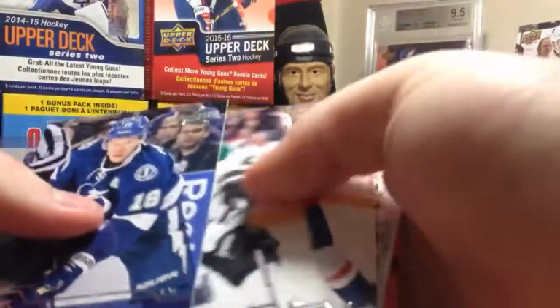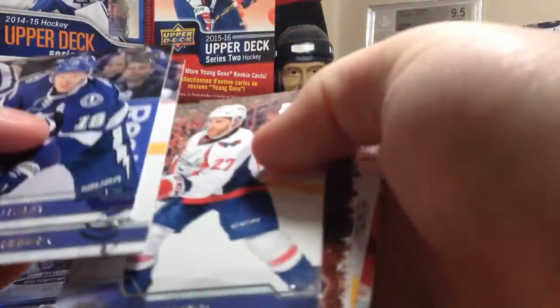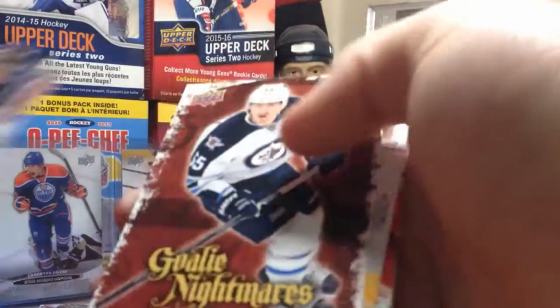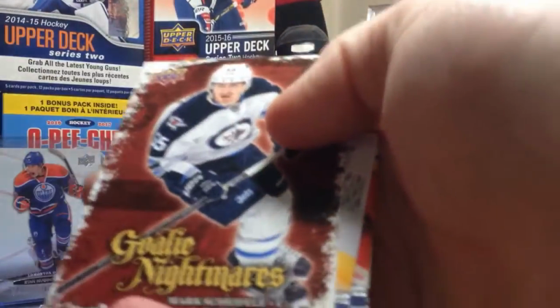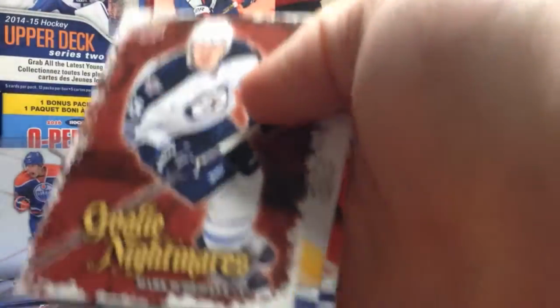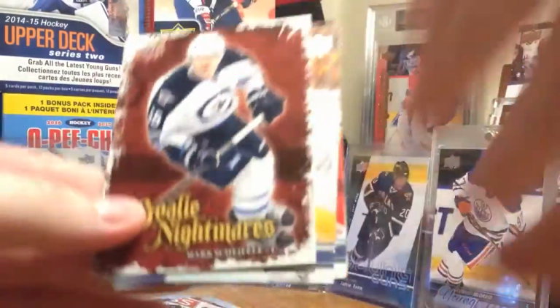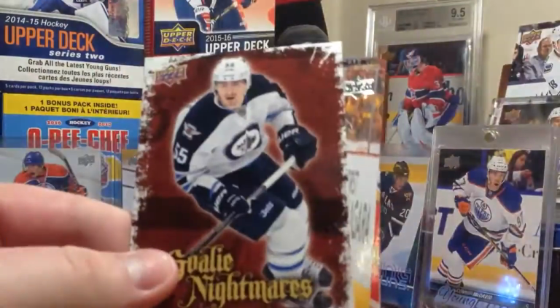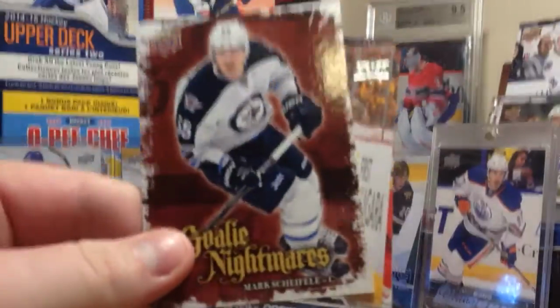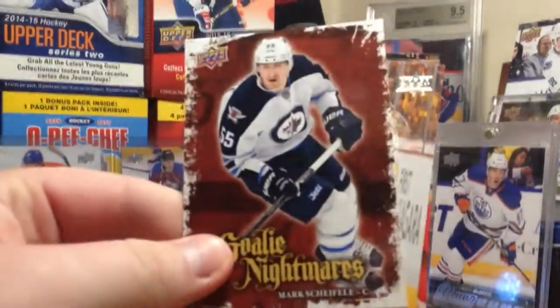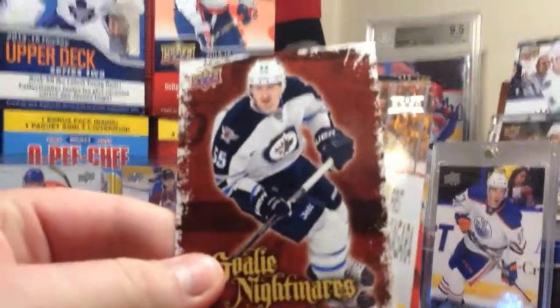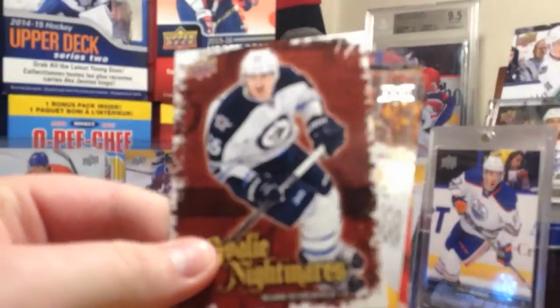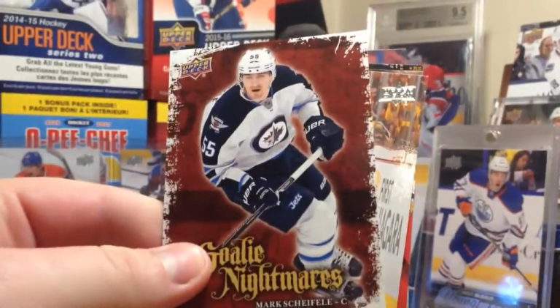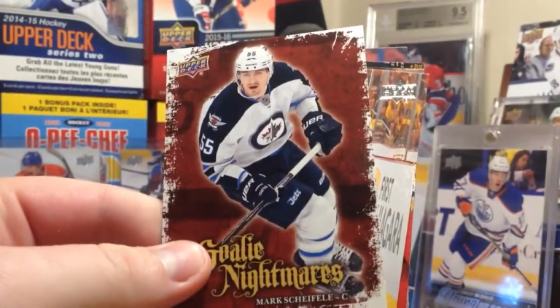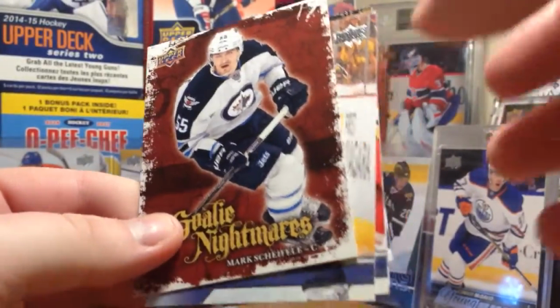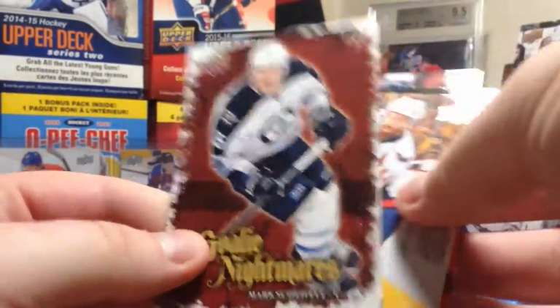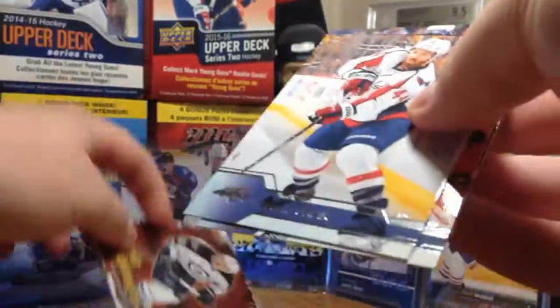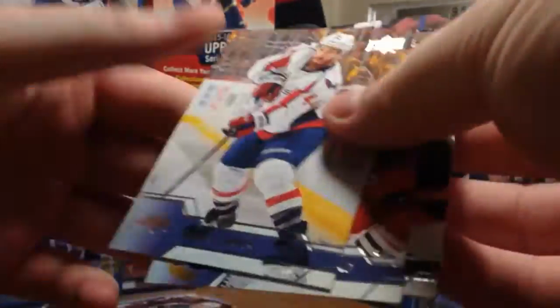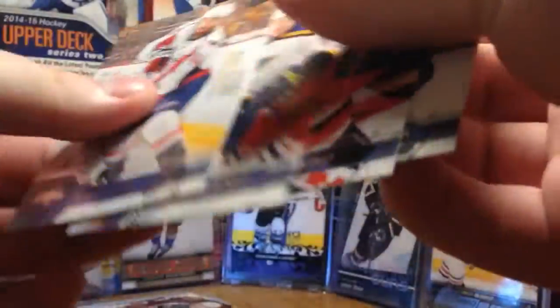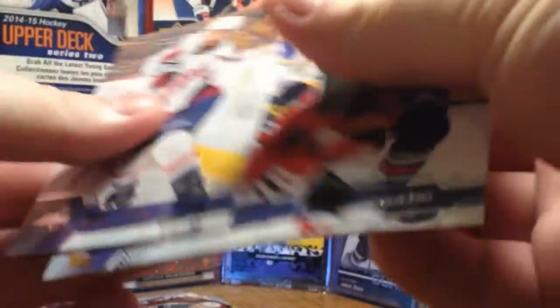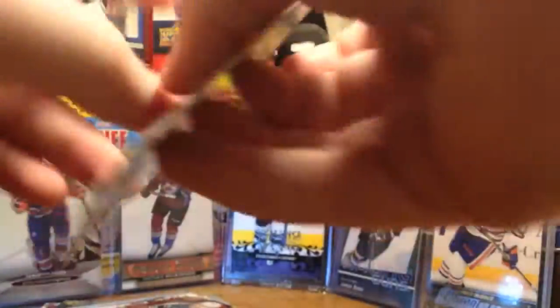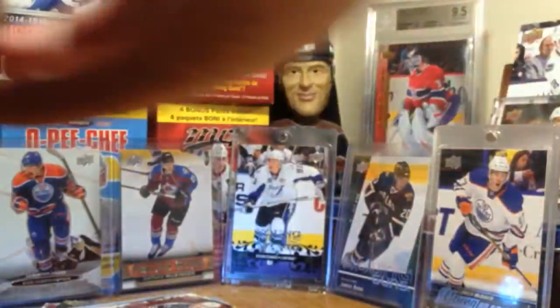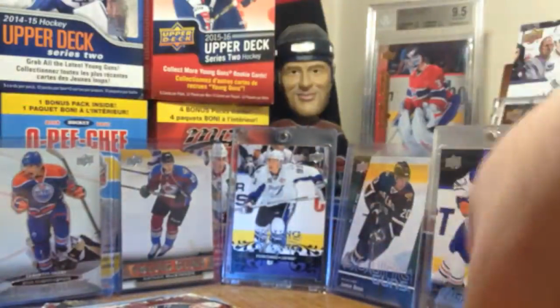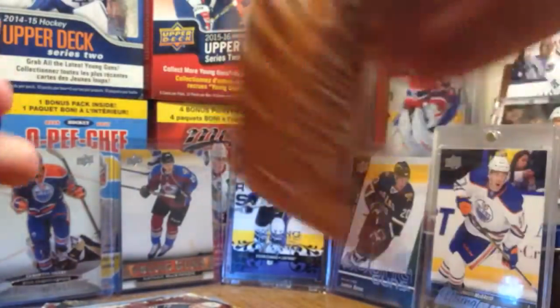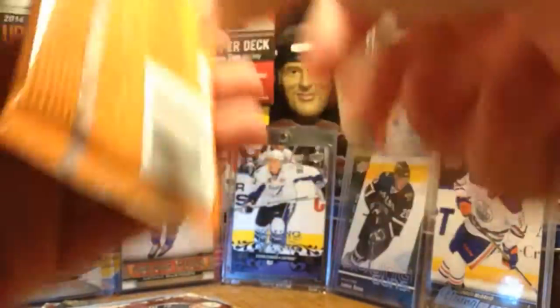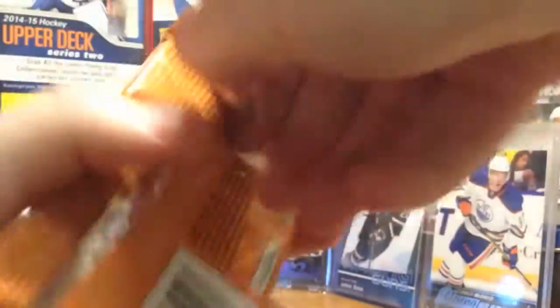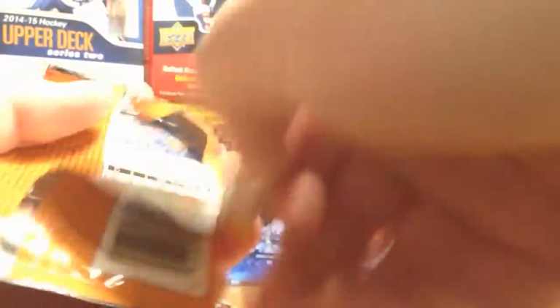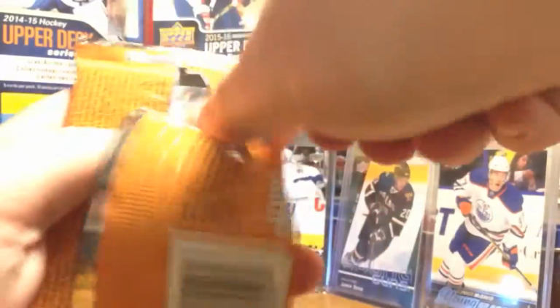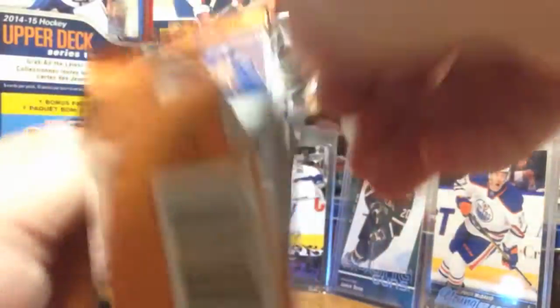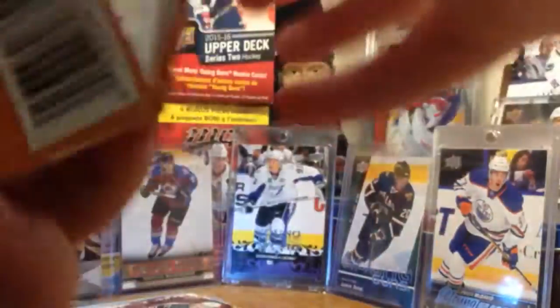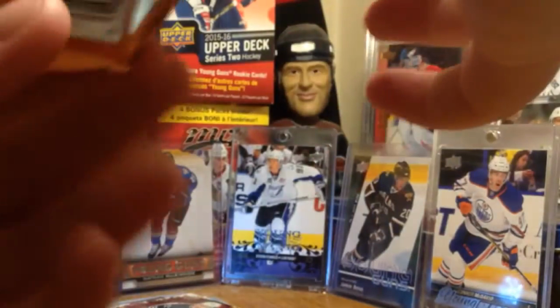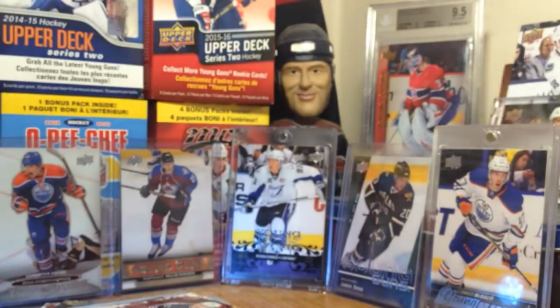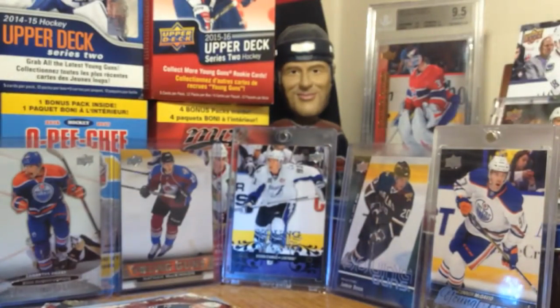Another Goalie Nightmares - Mark Scheifele. Interesting looking cards. So I don't know what that acetate is, but that's the only thing so far. I think that's exclusive to hobby.